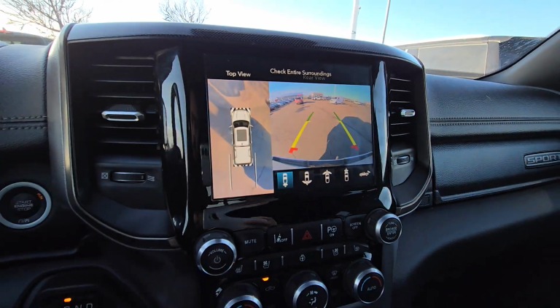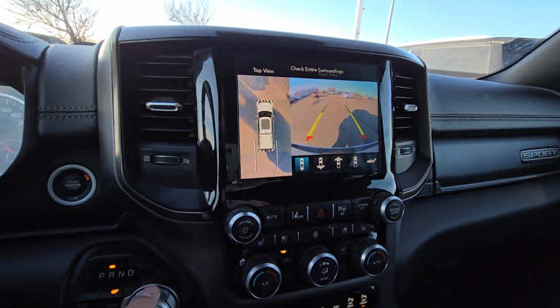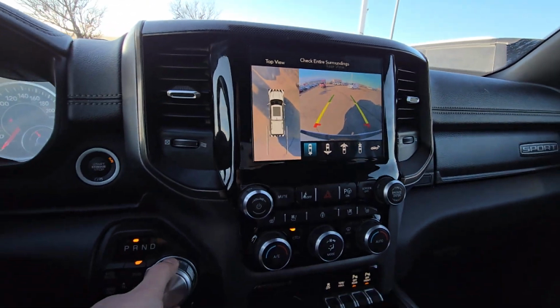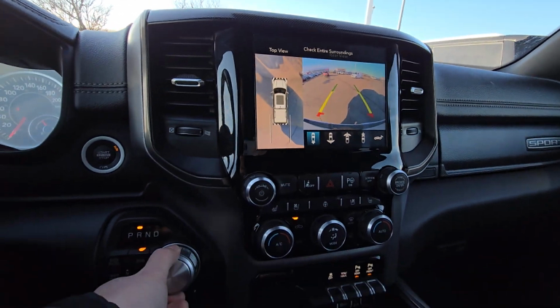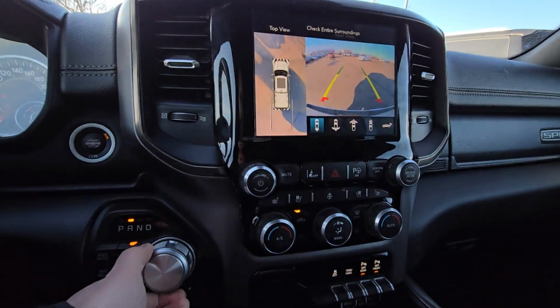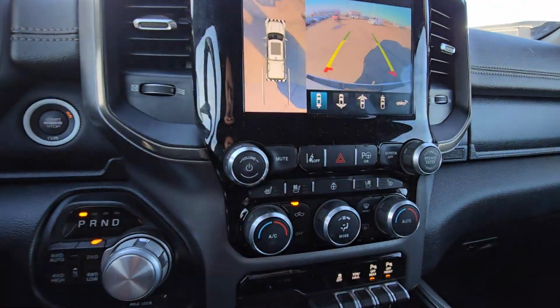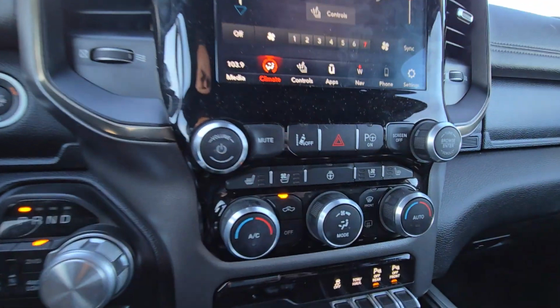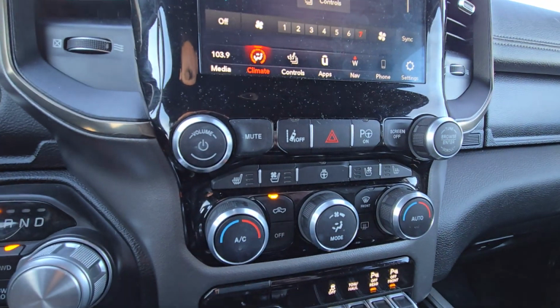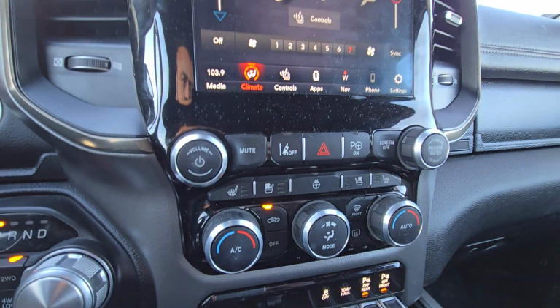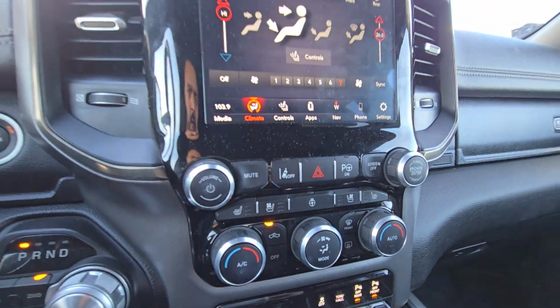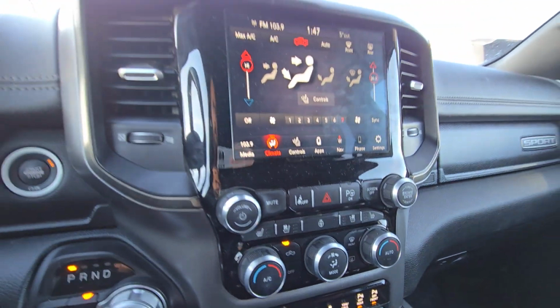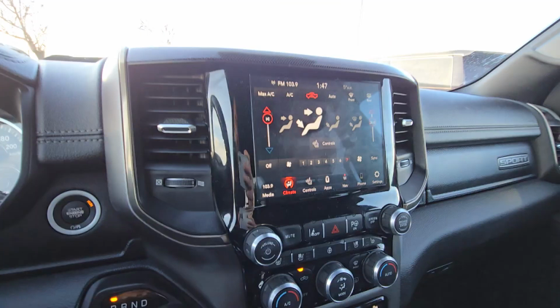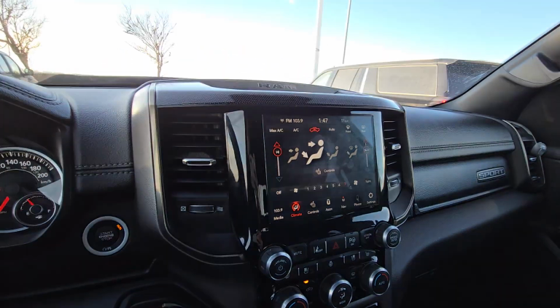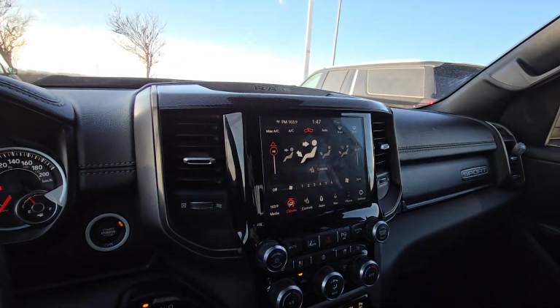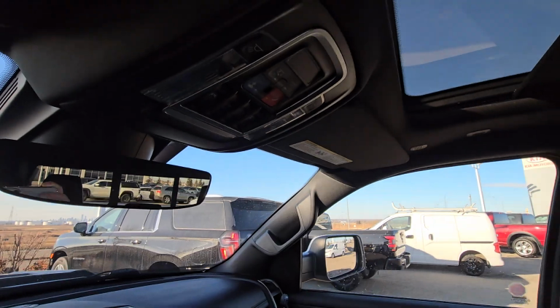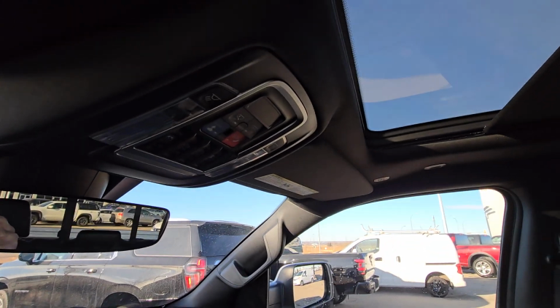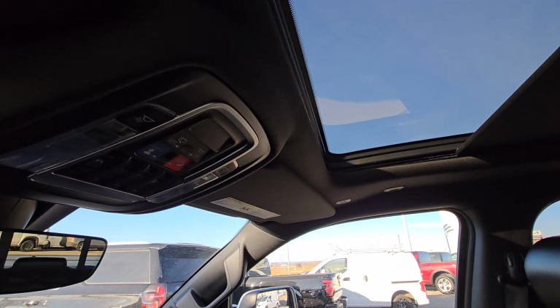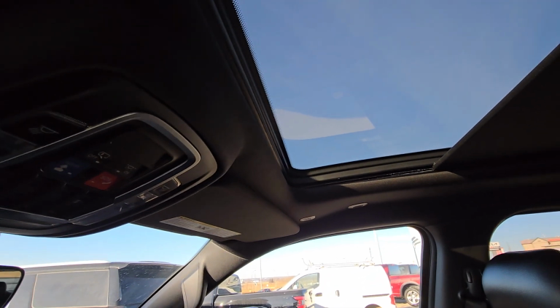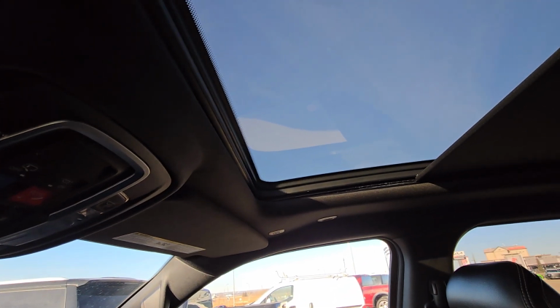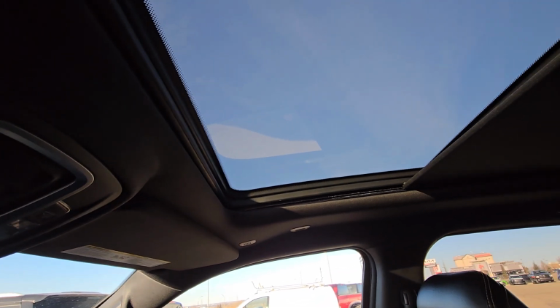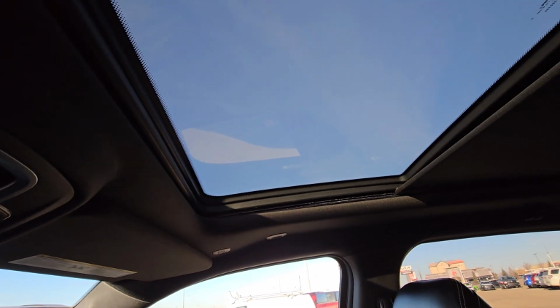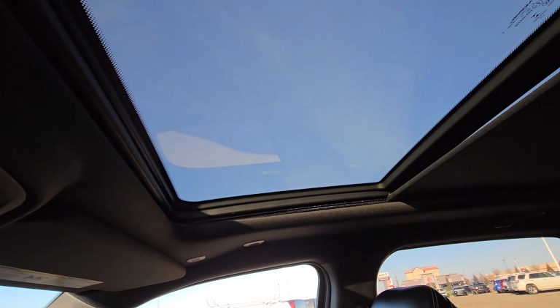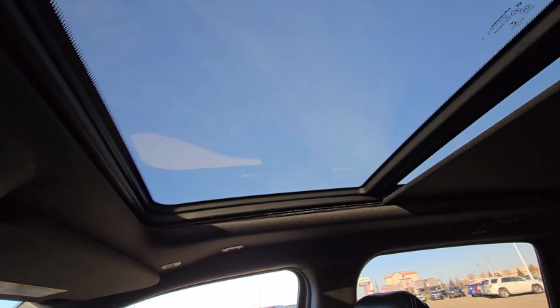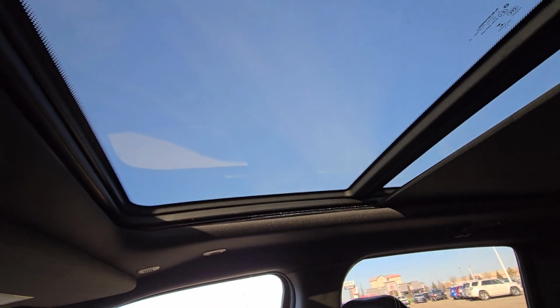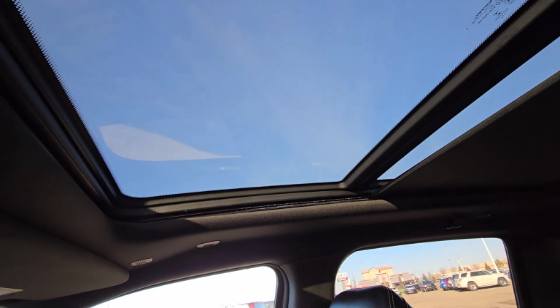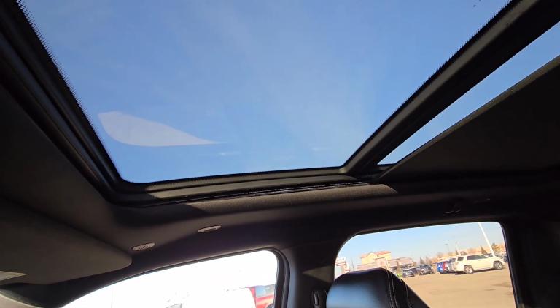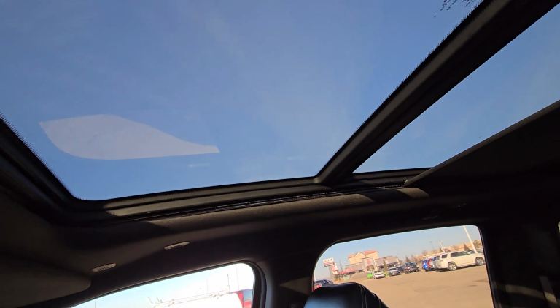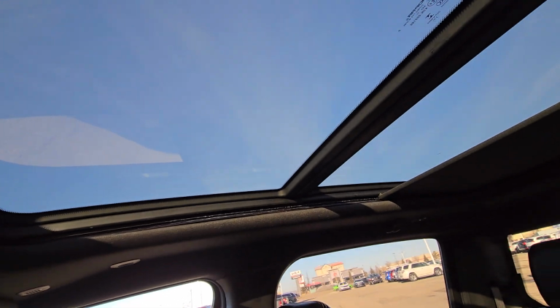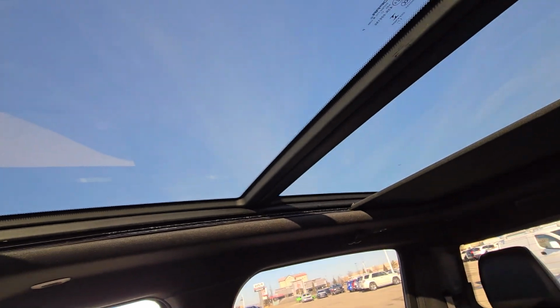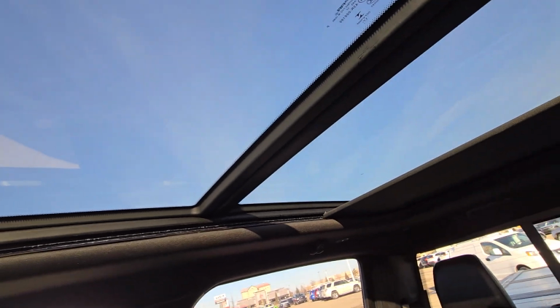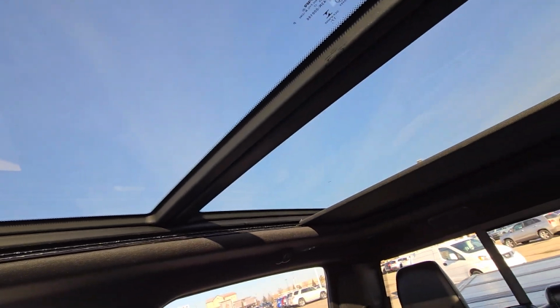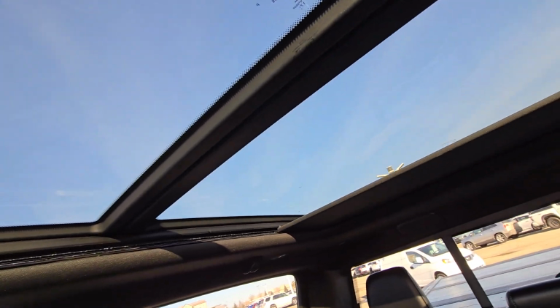Backup camera, heated and cooled seats, heated steering wheel, and sunroof.